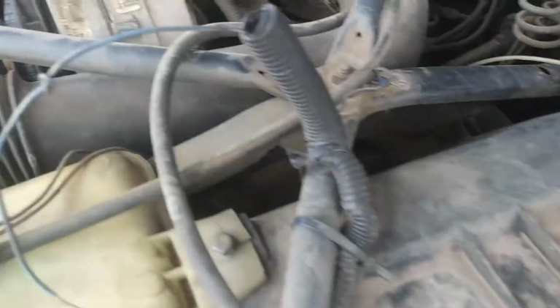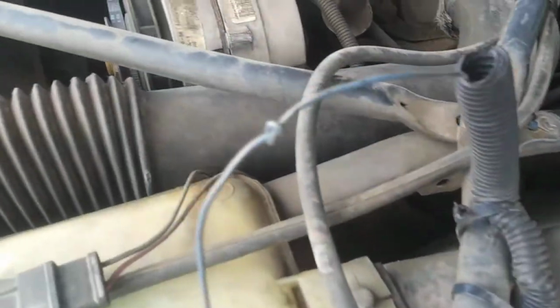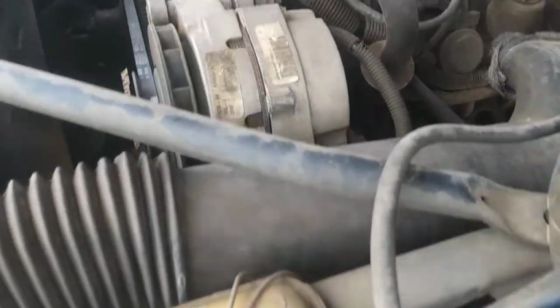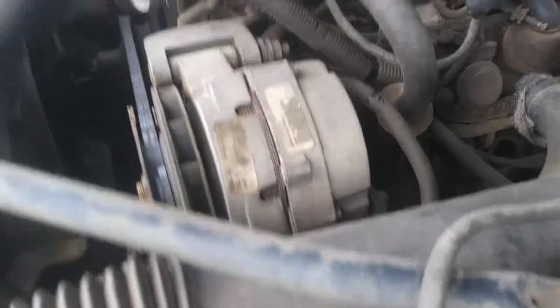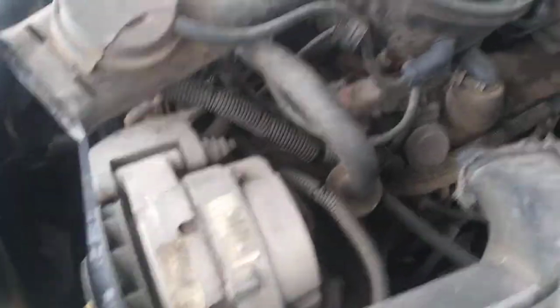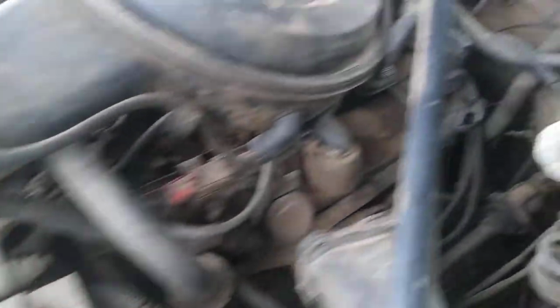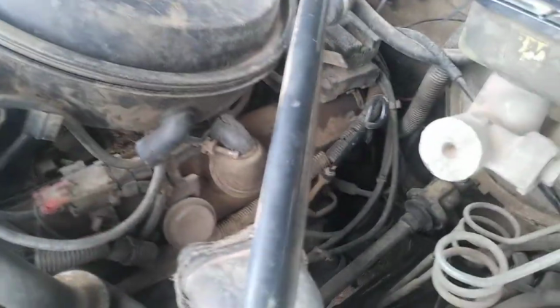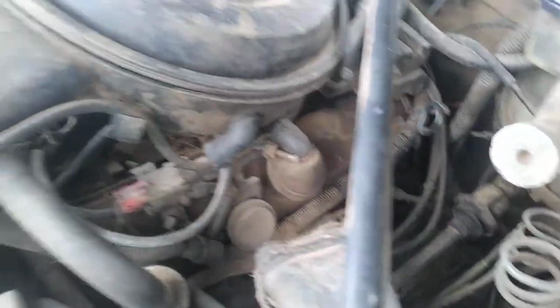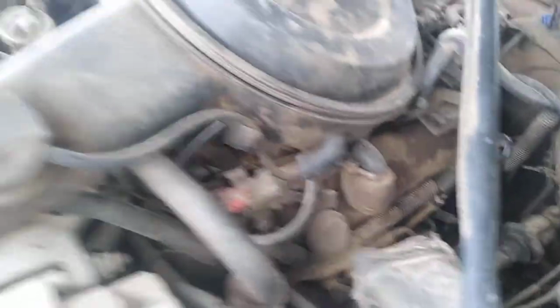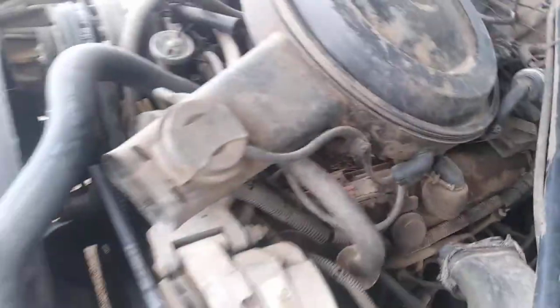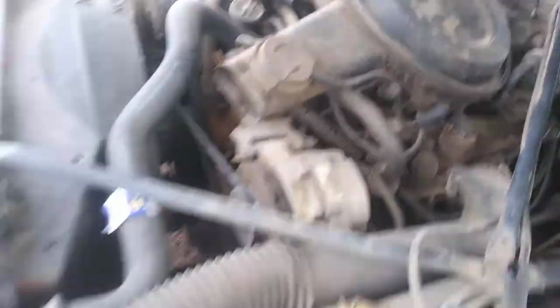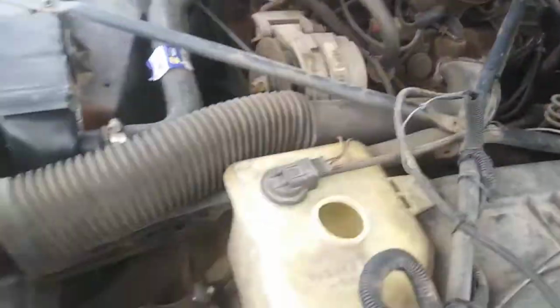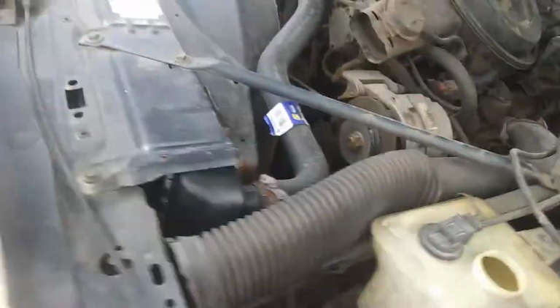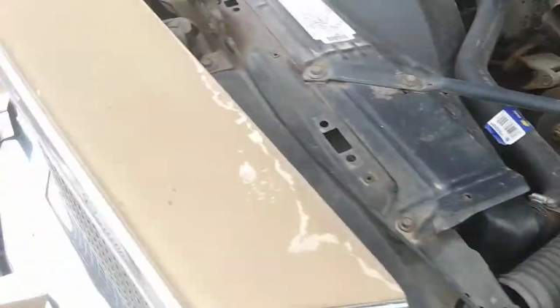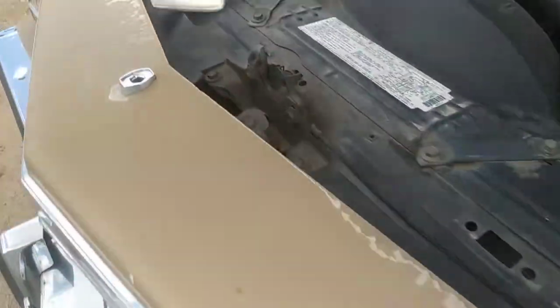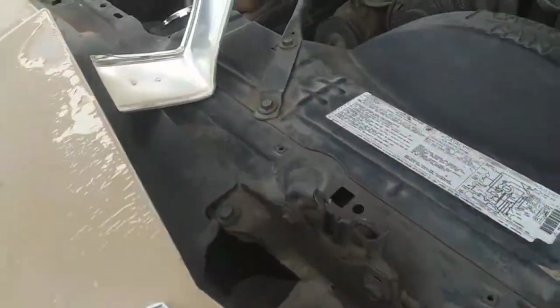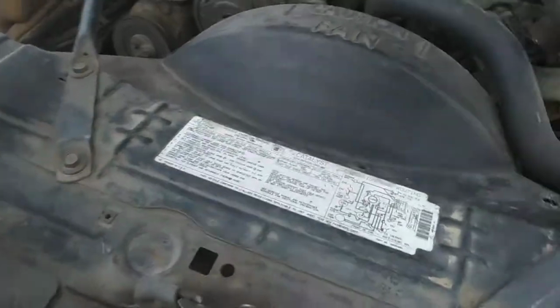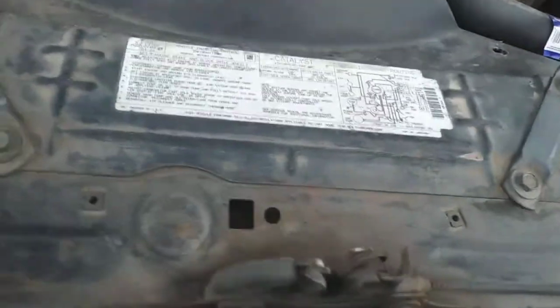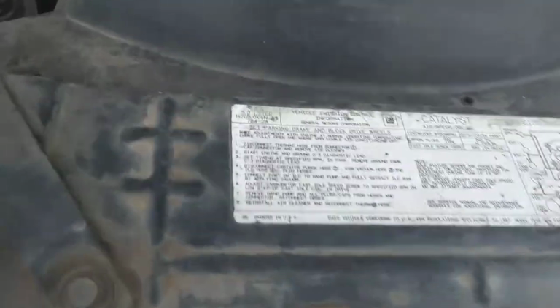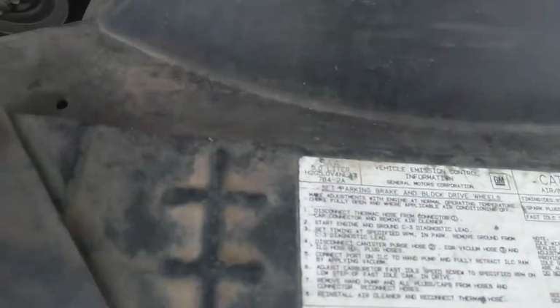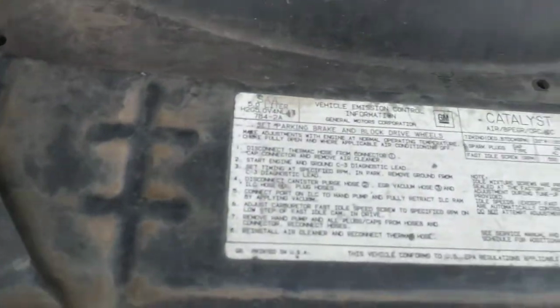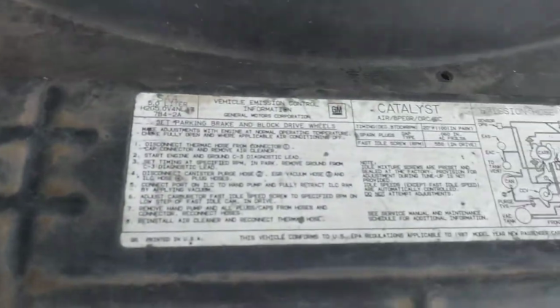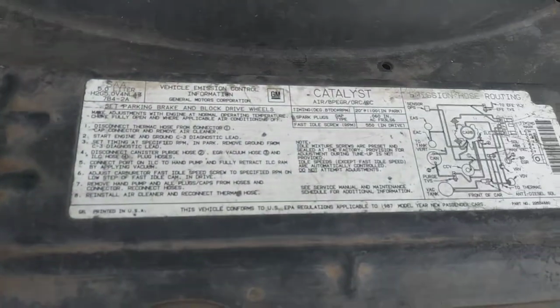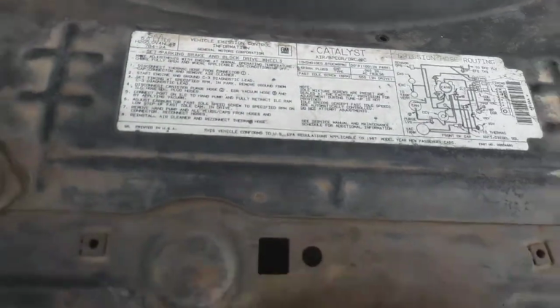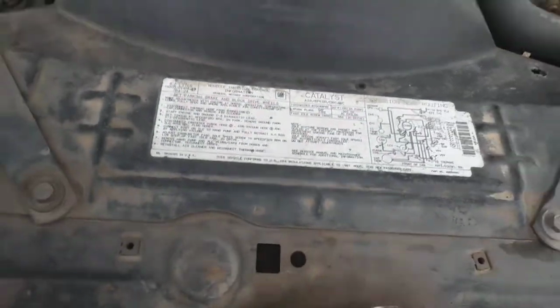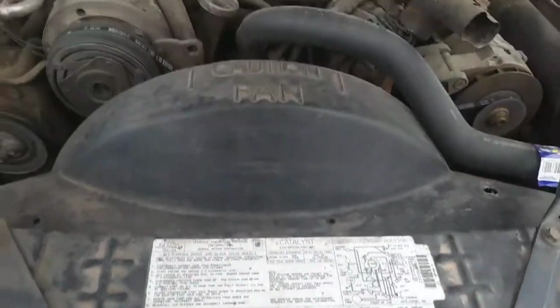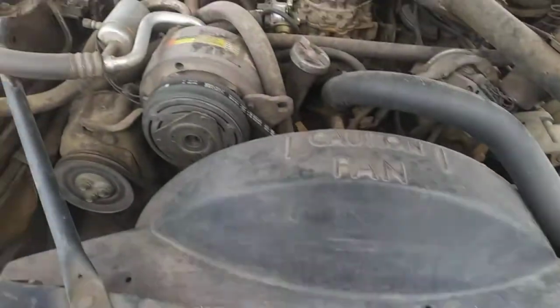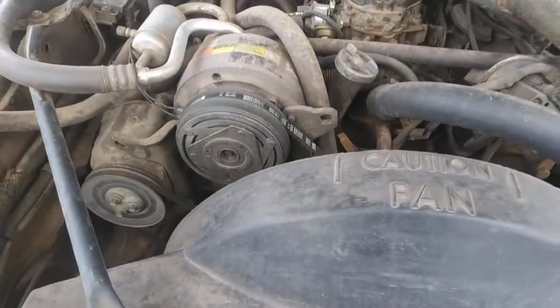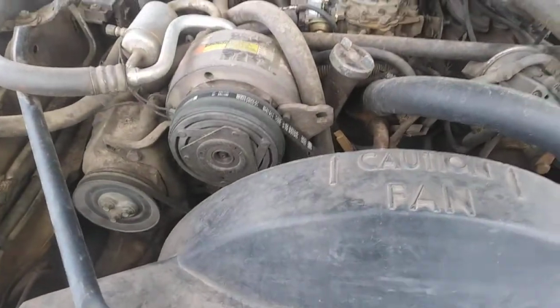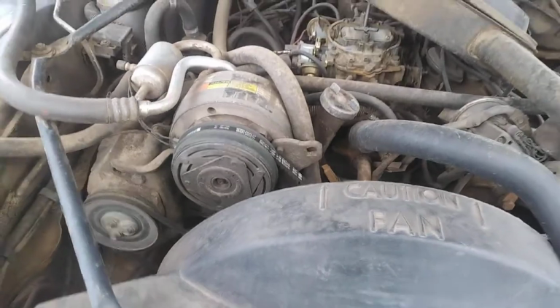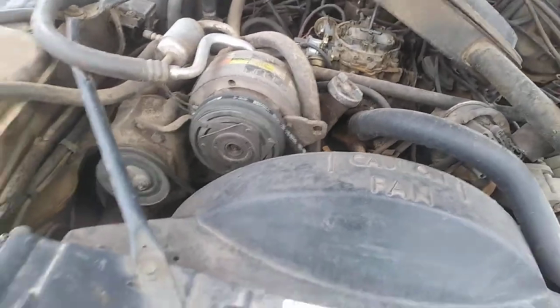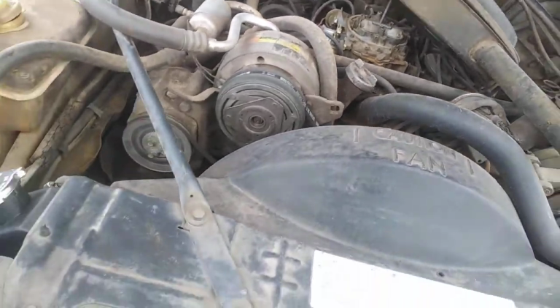Check out this honking V8, yo. I don't know if it's a 5.0 or what. The back end says 5.7 here. It says 350. I don't know.